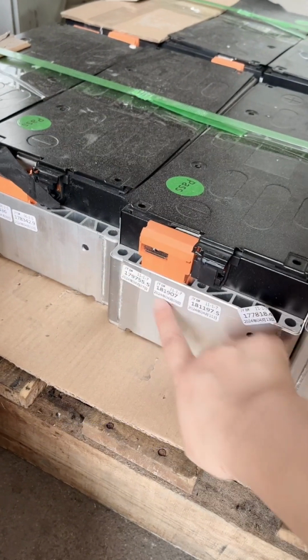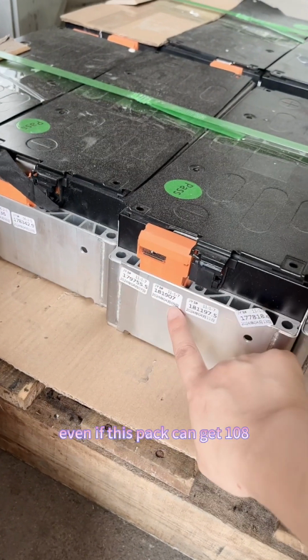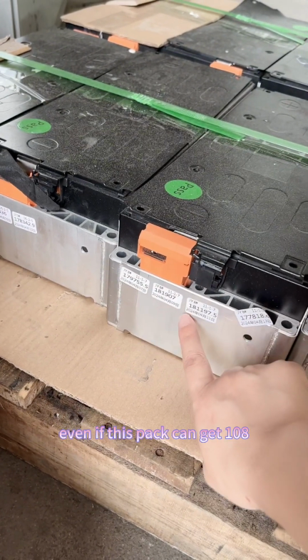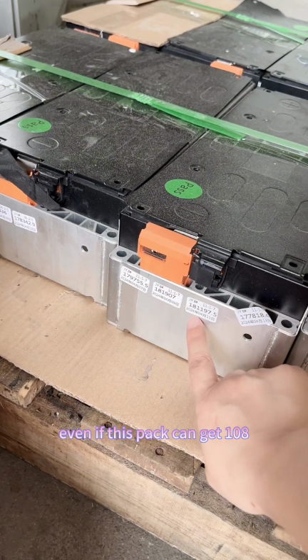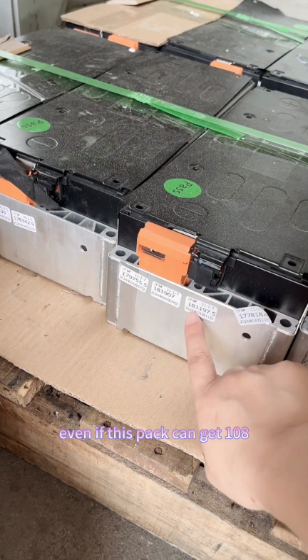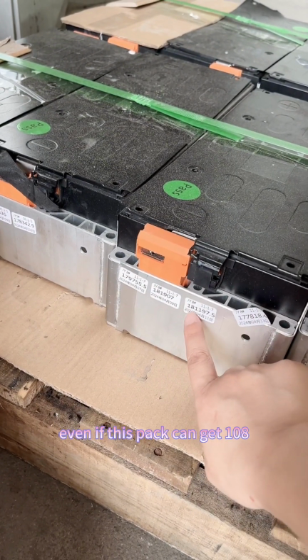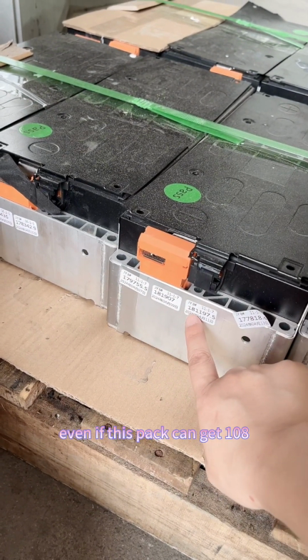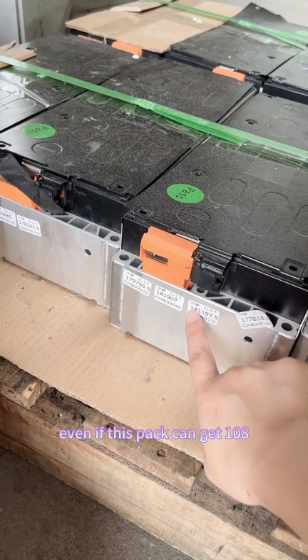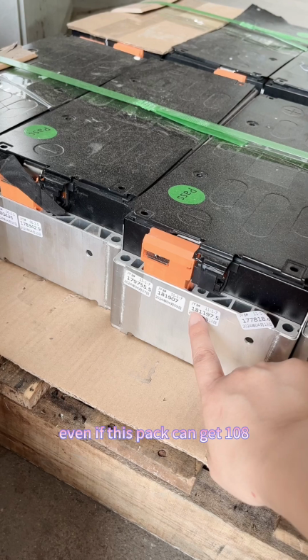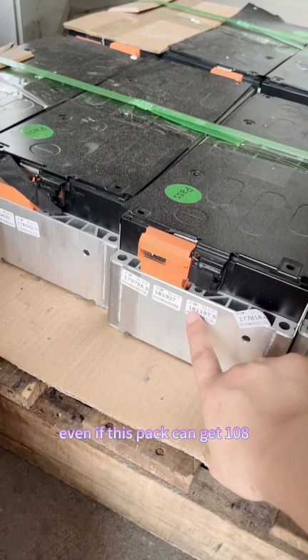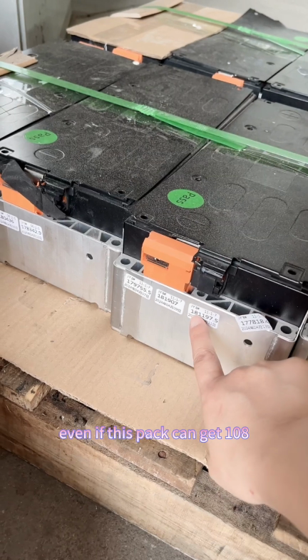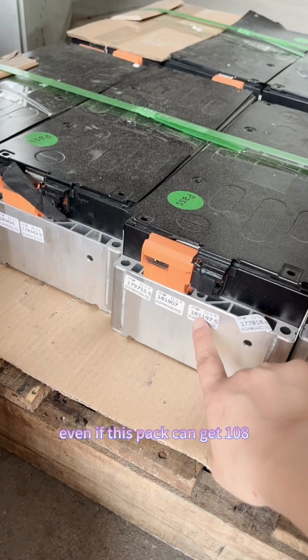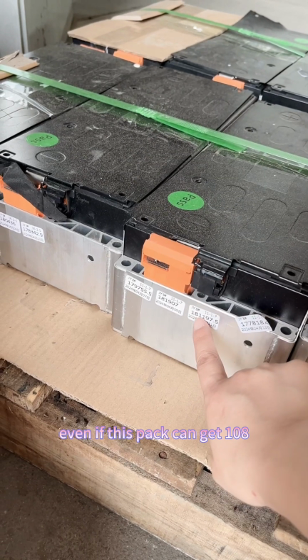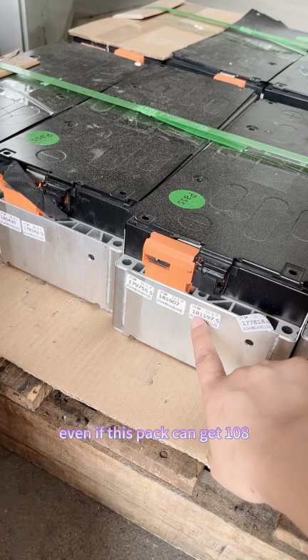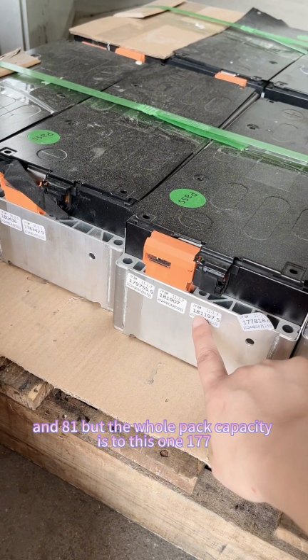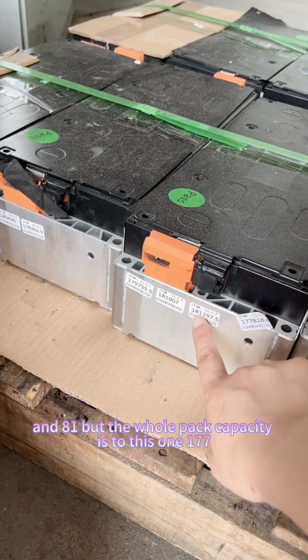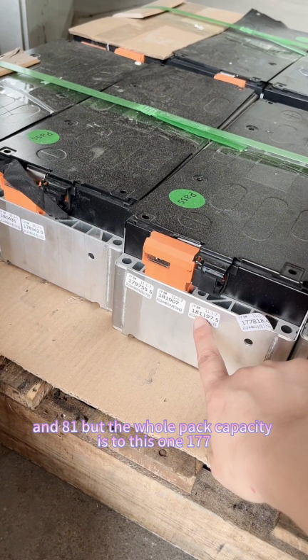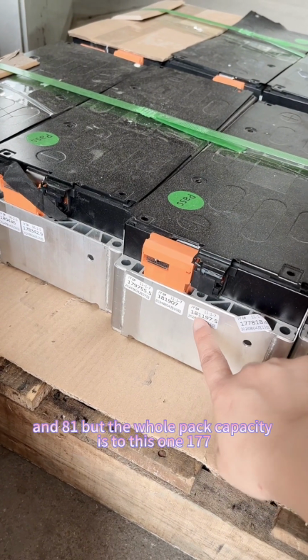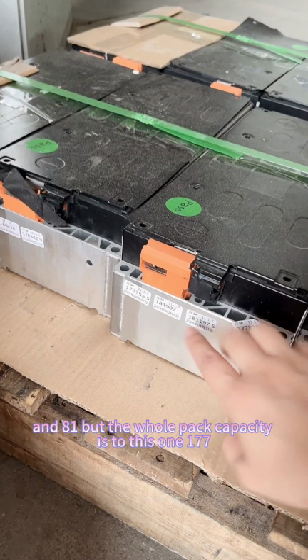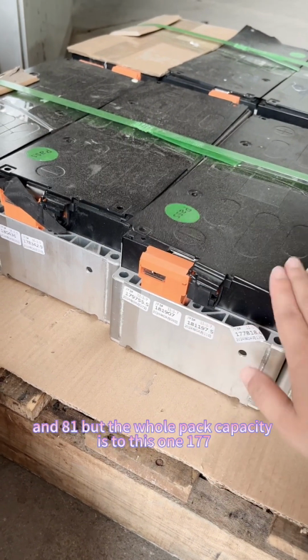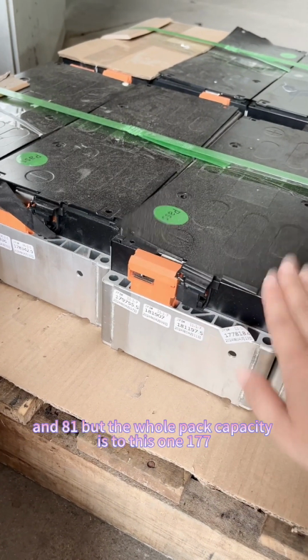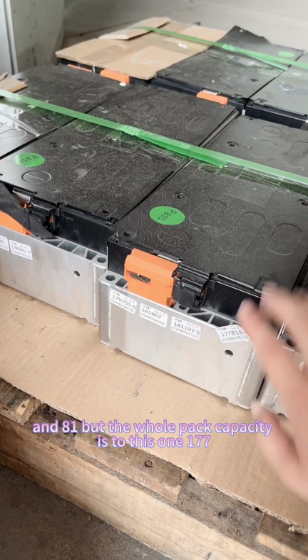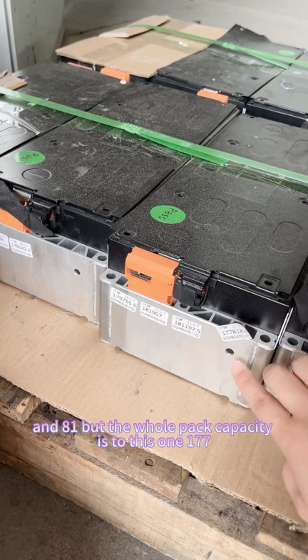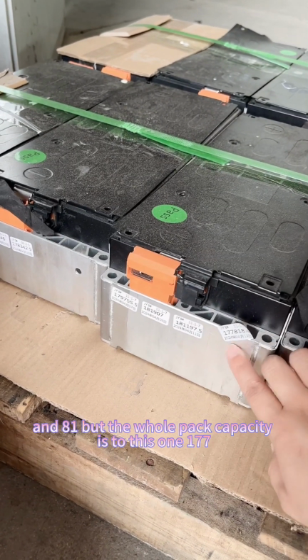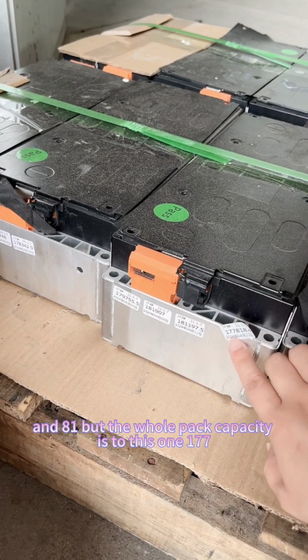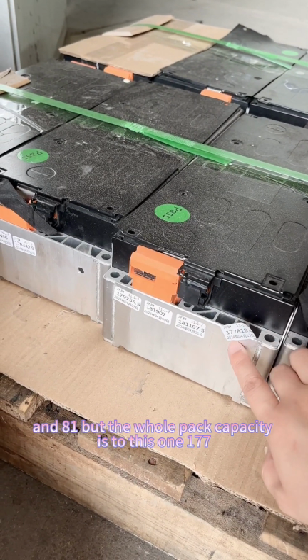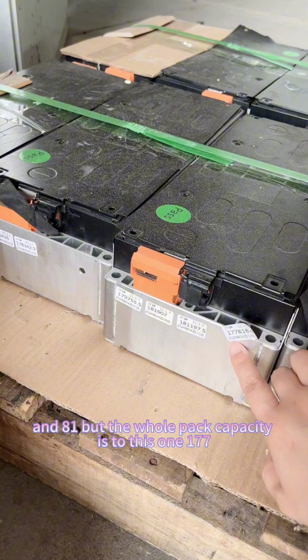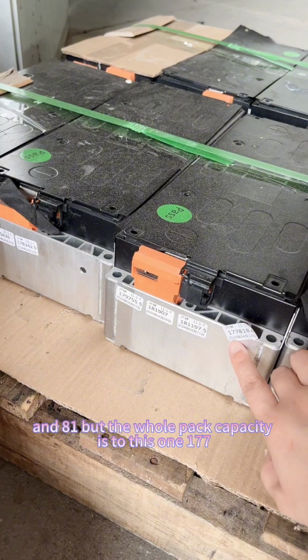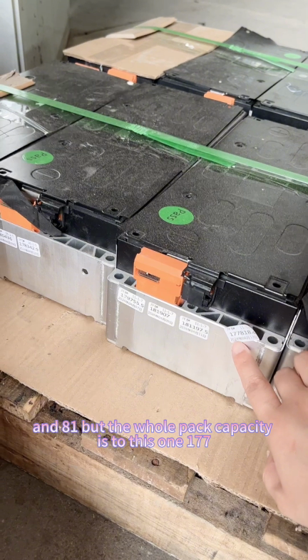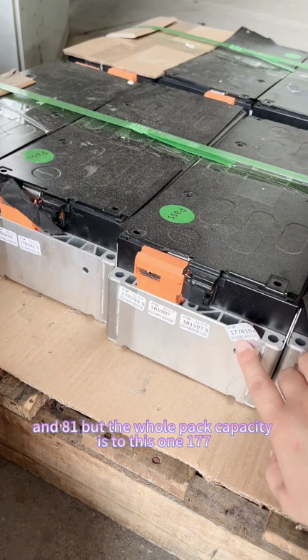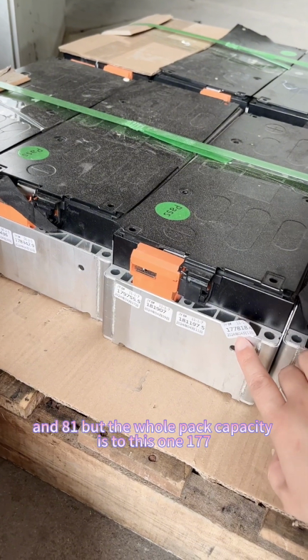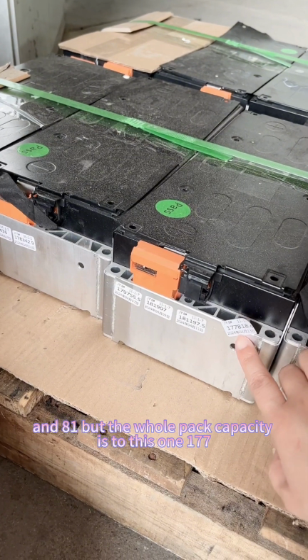Even if this pack can get 181Ah on some cells, the whole pack capacity is limited to the weakest cell — 177Ah.